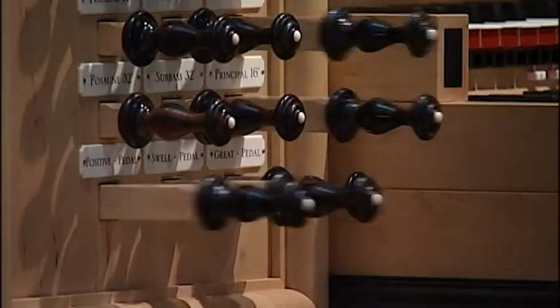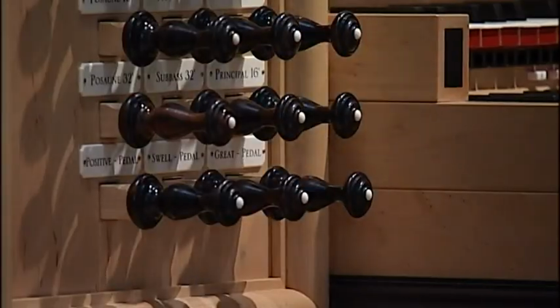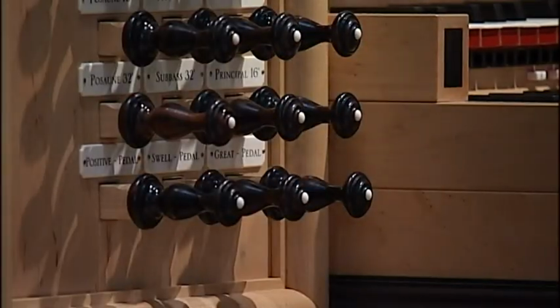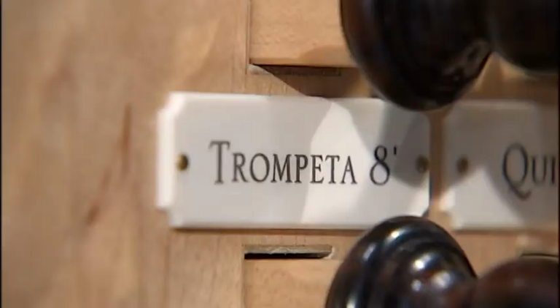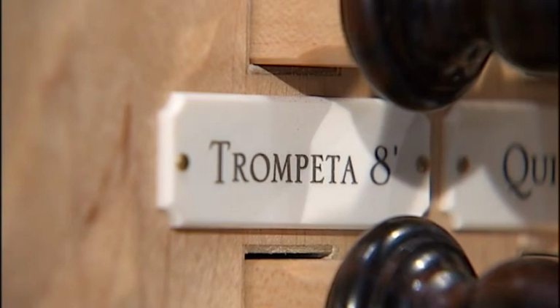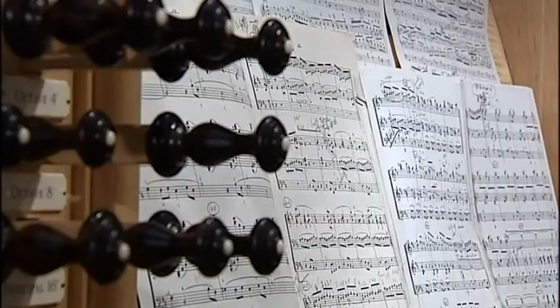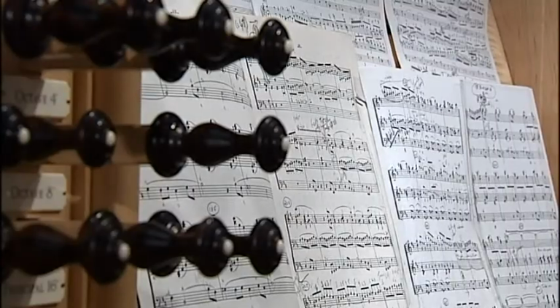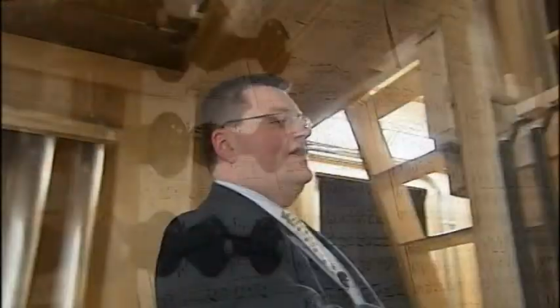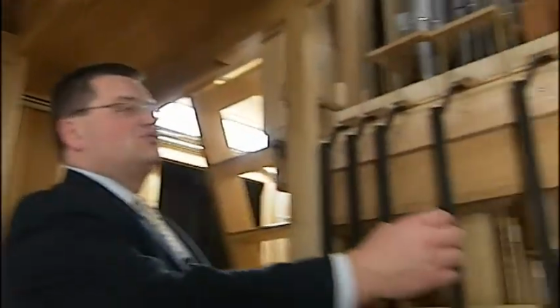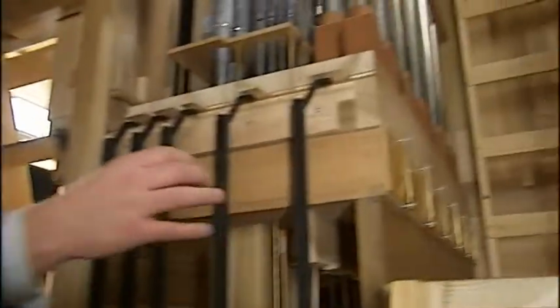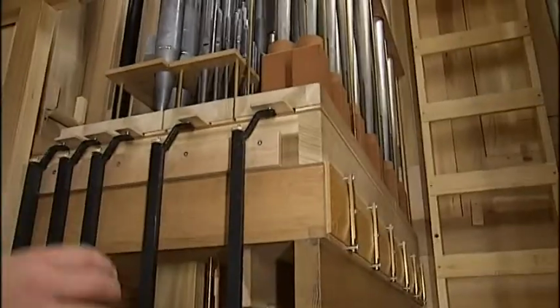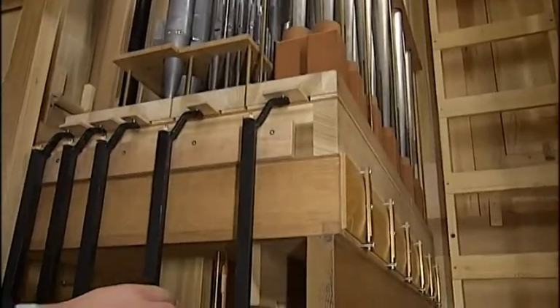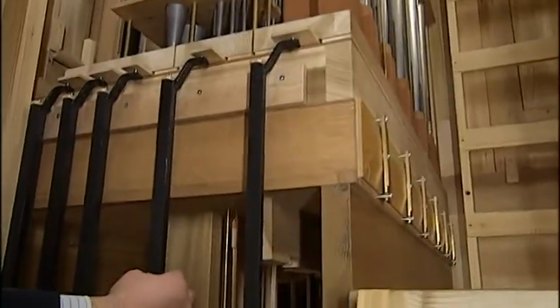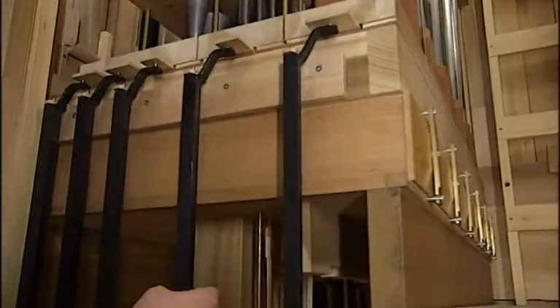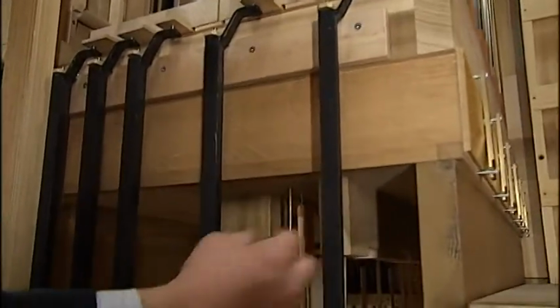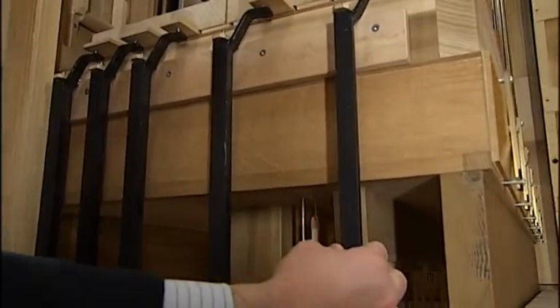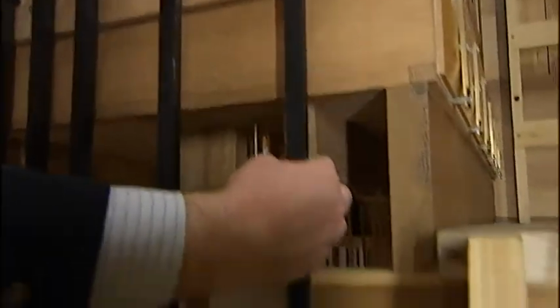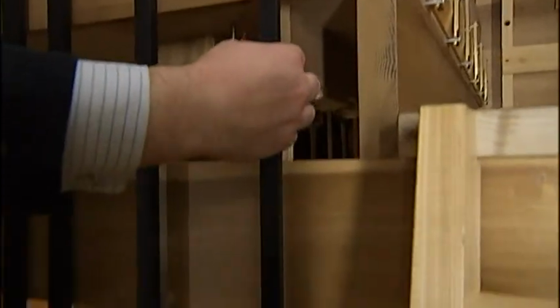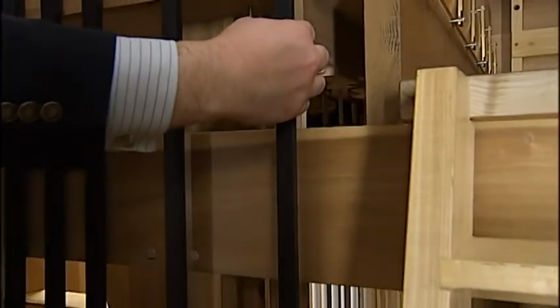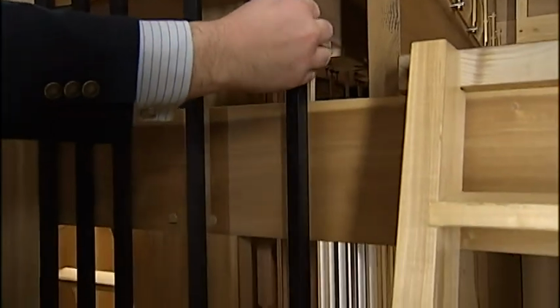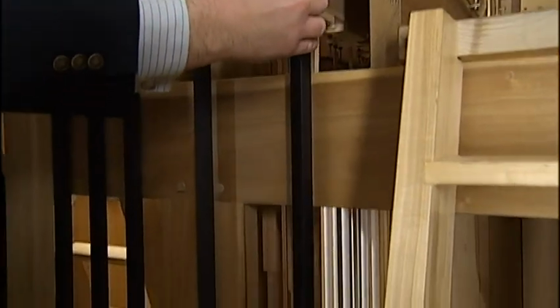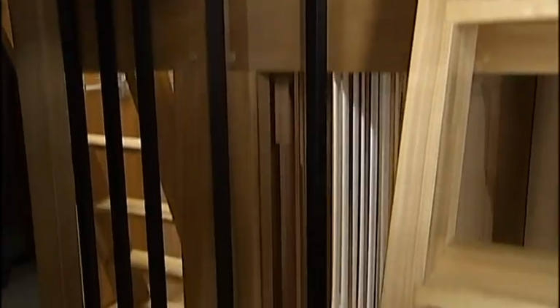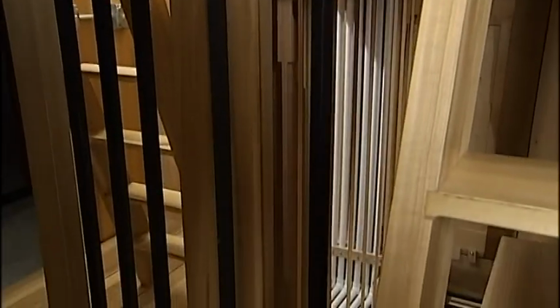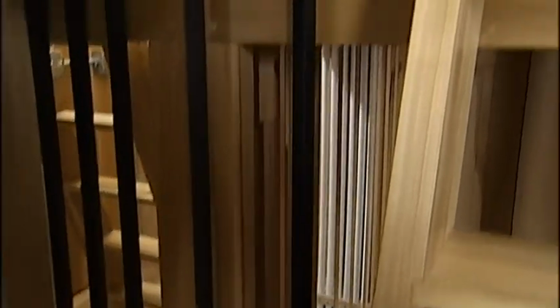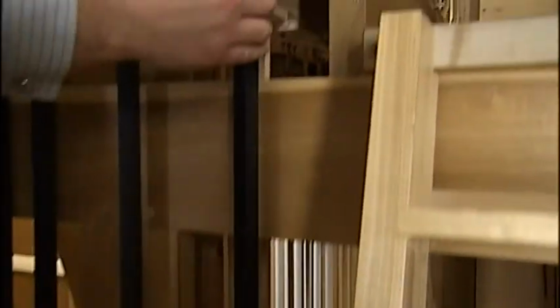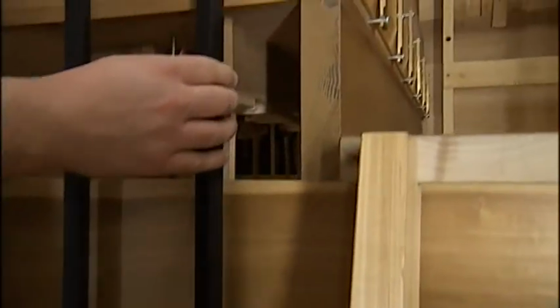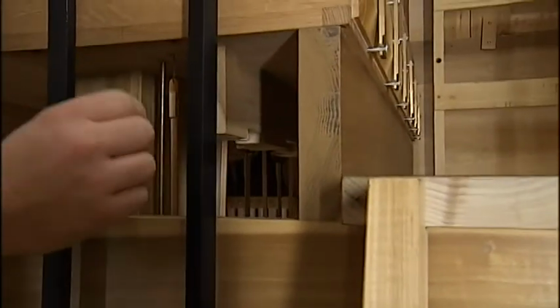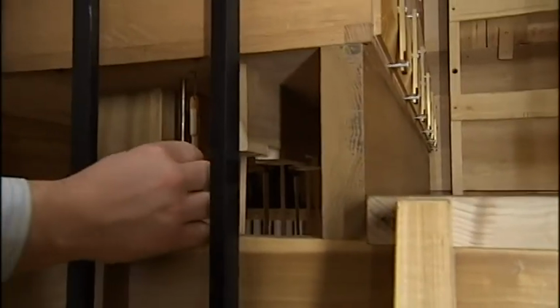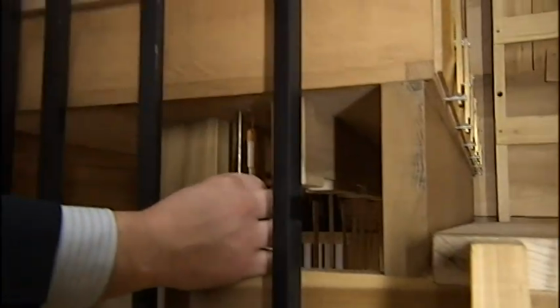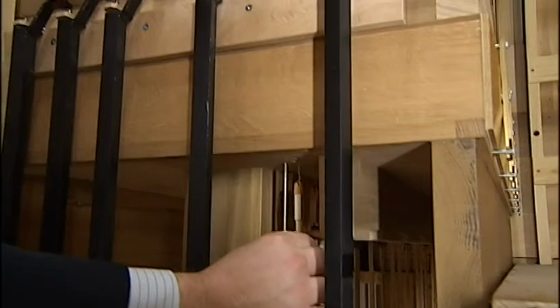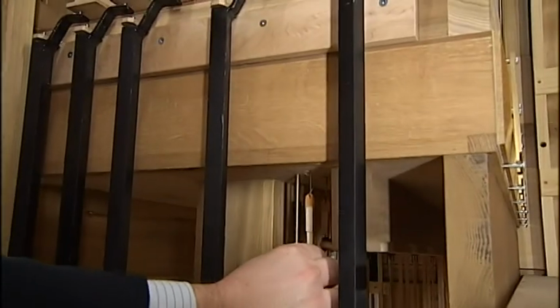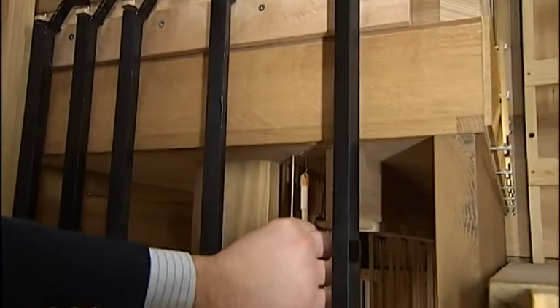Stop knobs are used to give the organ its unique sound. When you draw a stop knob, it moves one of these bars sideways like this. And when you depress a pedal, it pulls on one of these sticks.